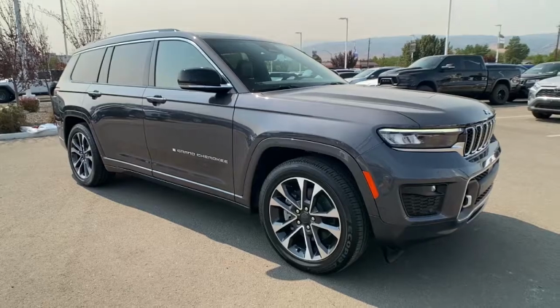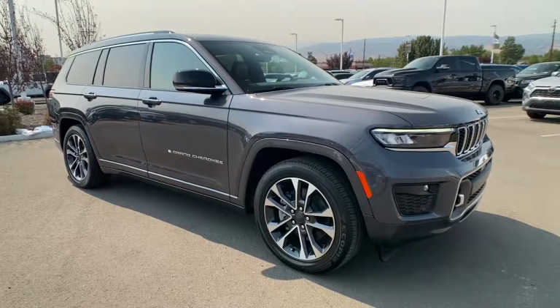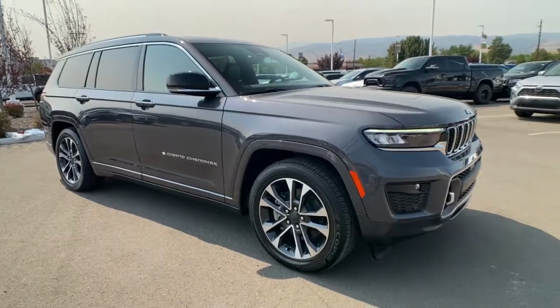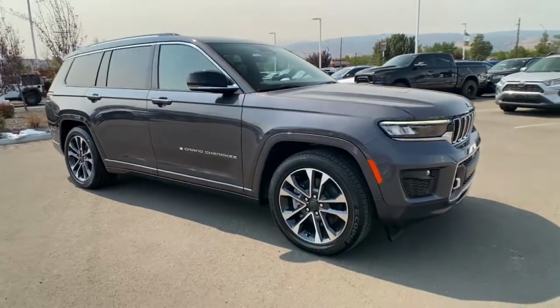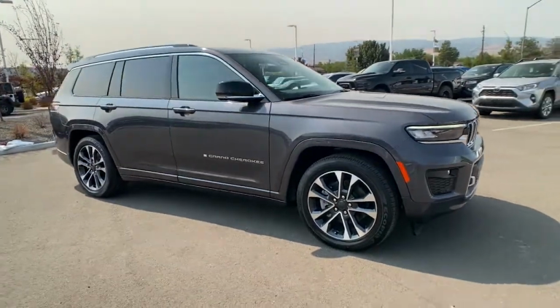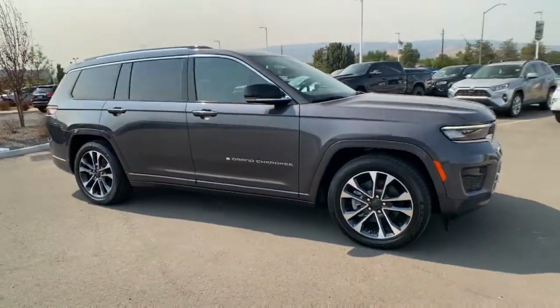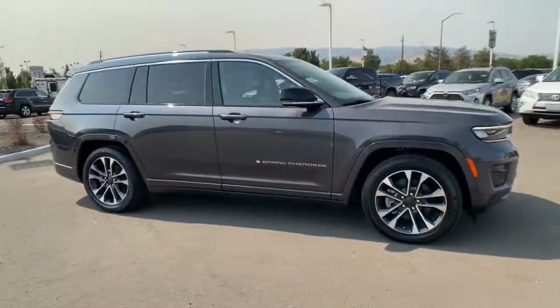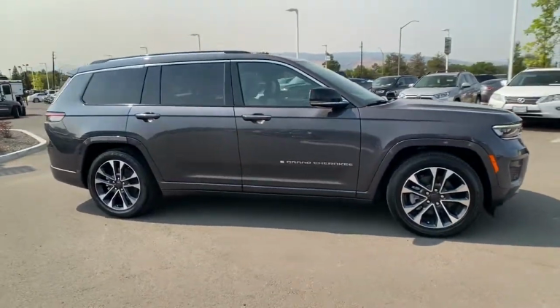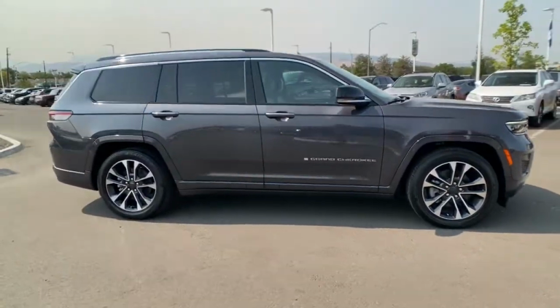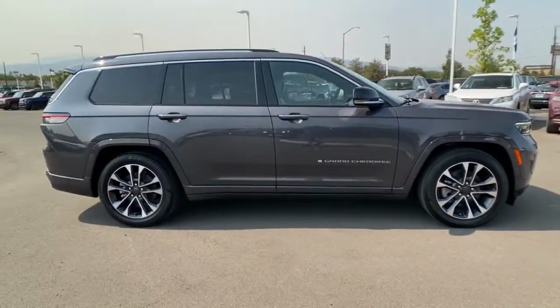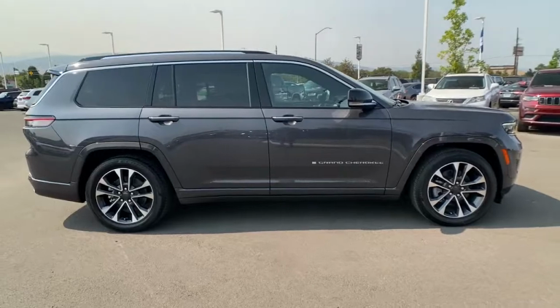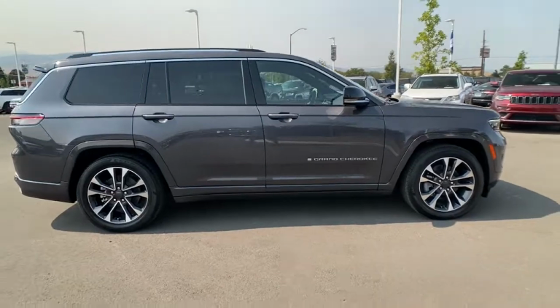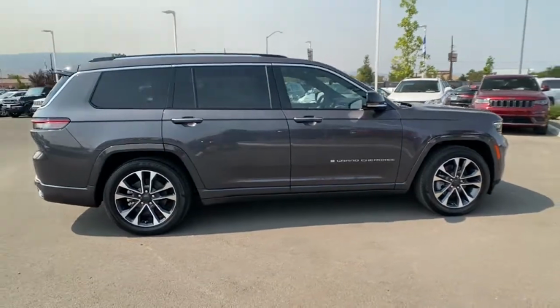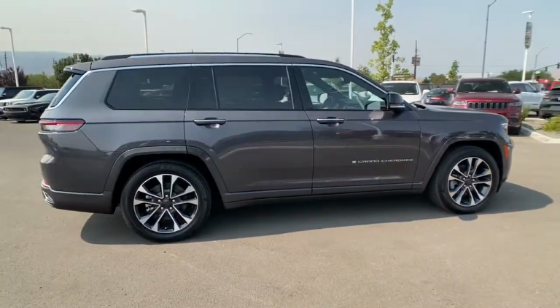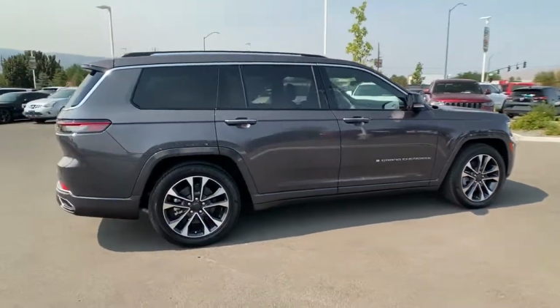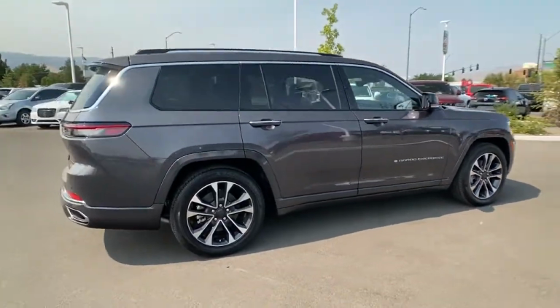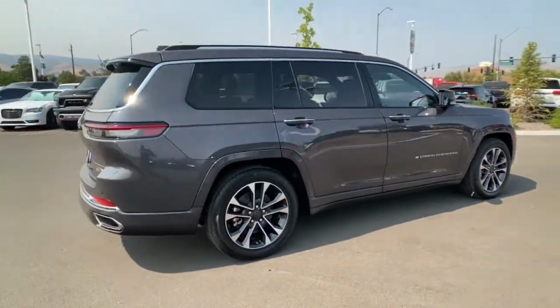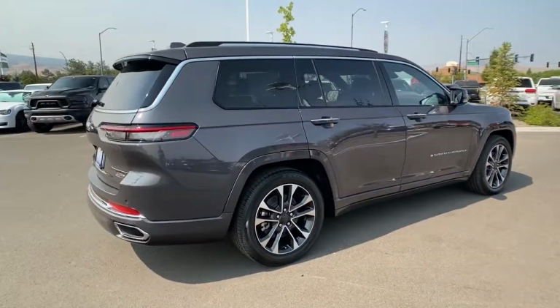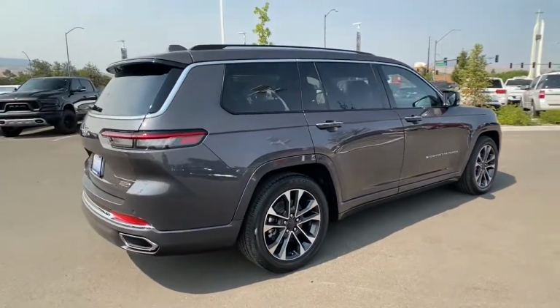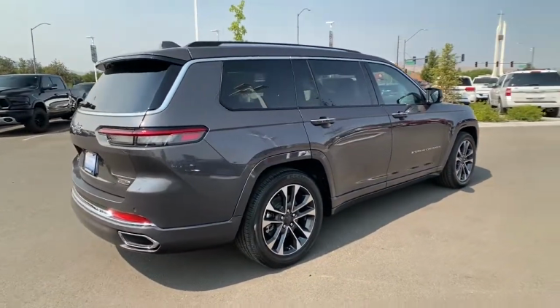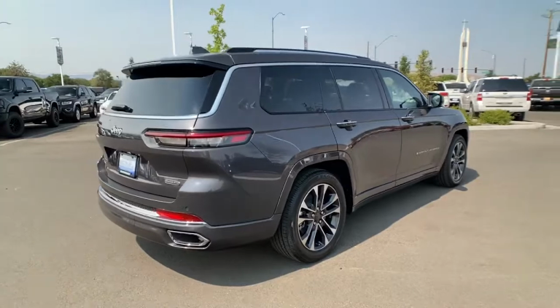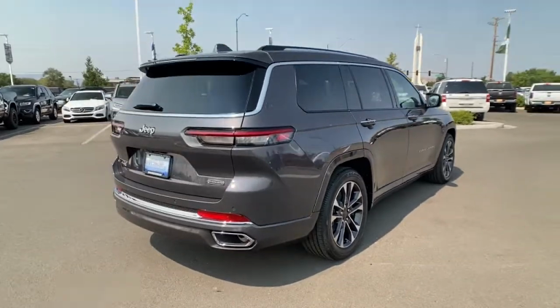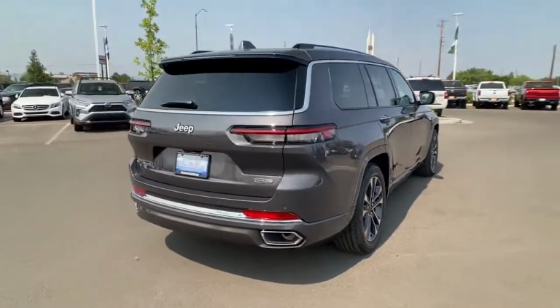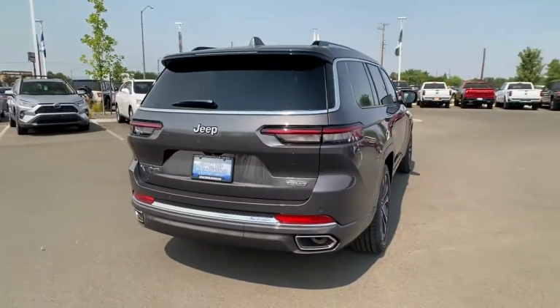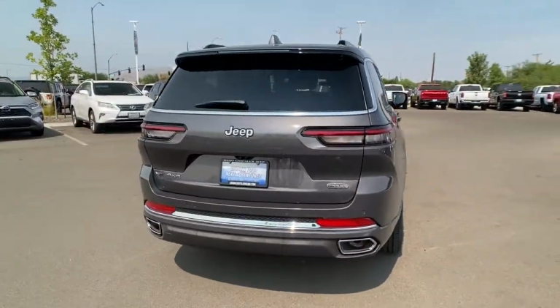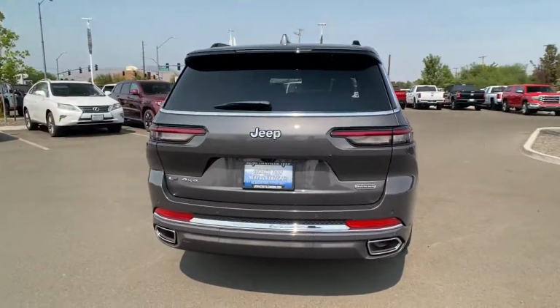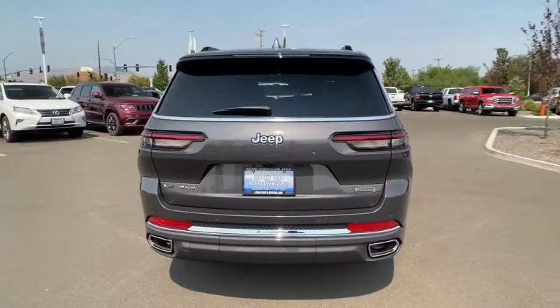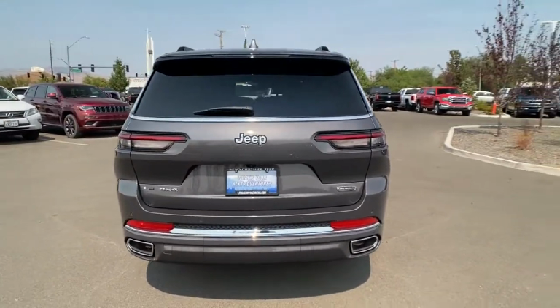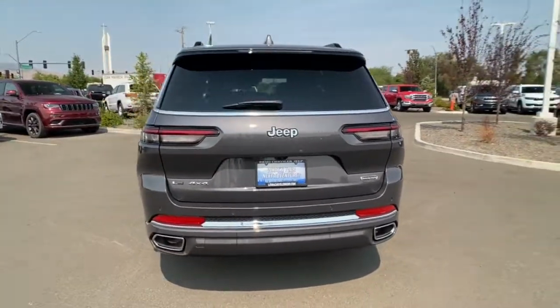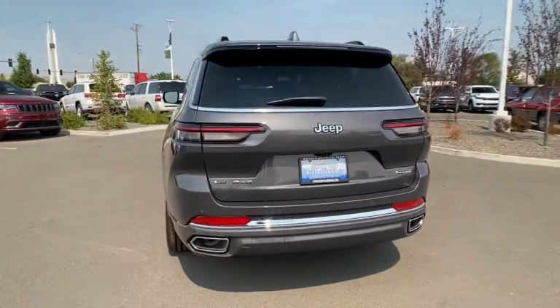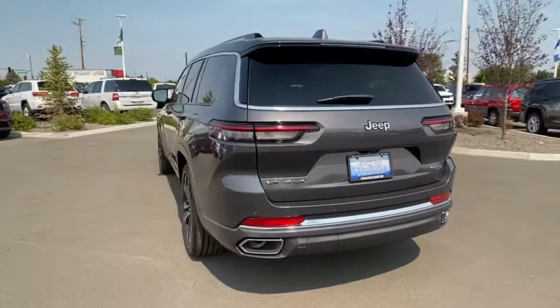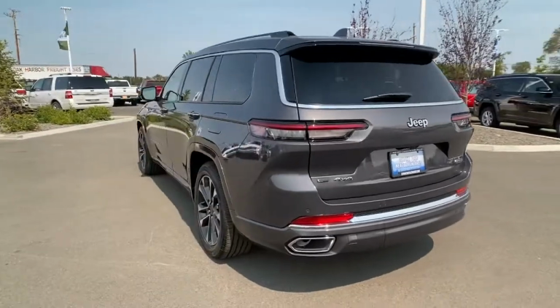Get into the 2023 Jeep Grand Cherokee. Answer the call to adventure in refined luxury. It brings rugged versatility, advanced safety features, and passenger-focused technology along on every journey.